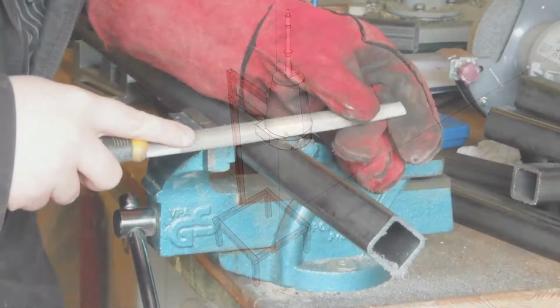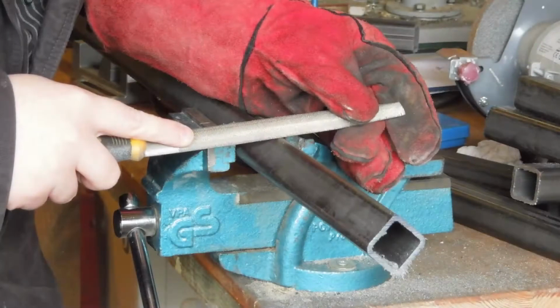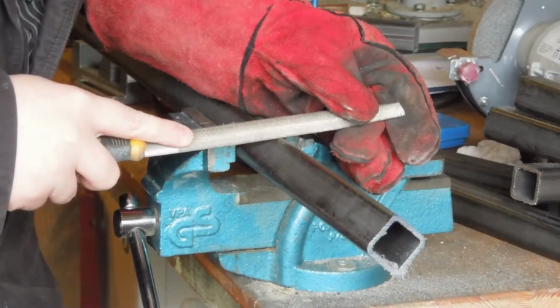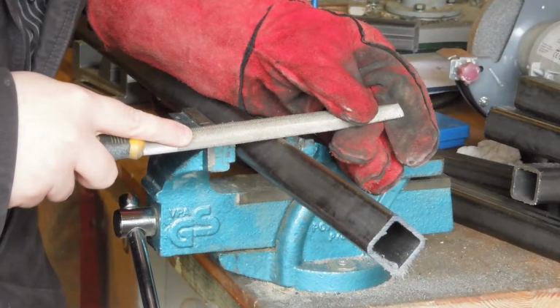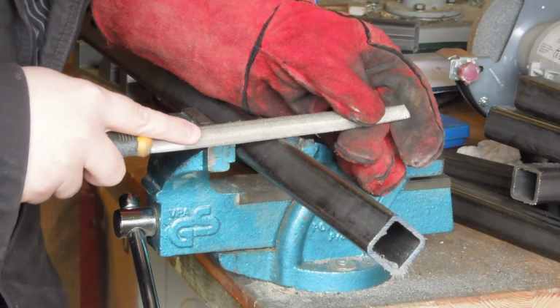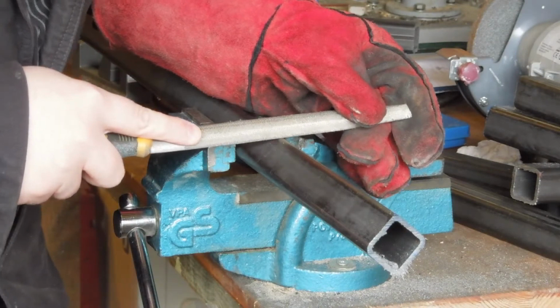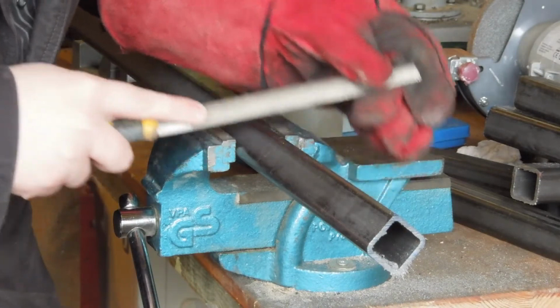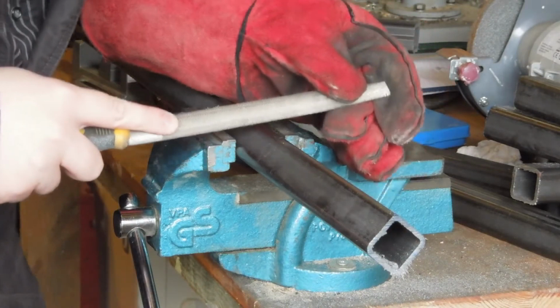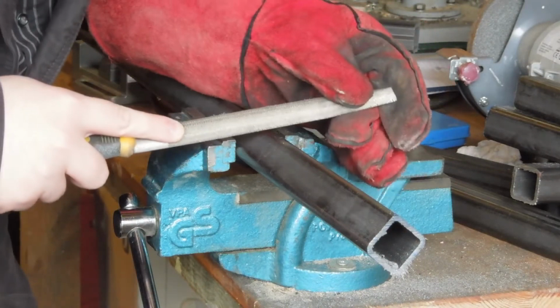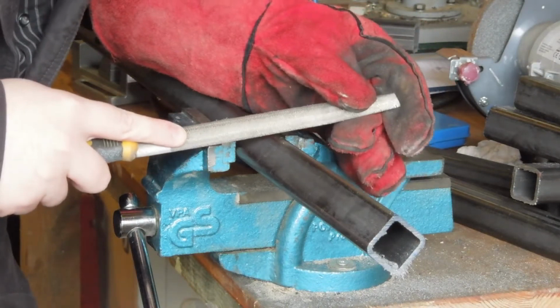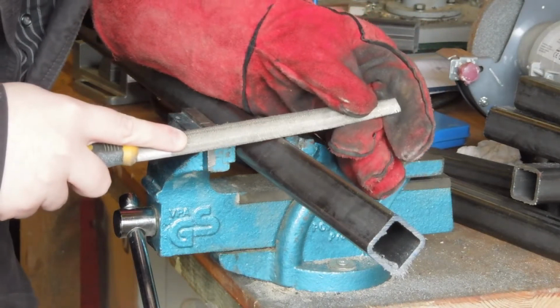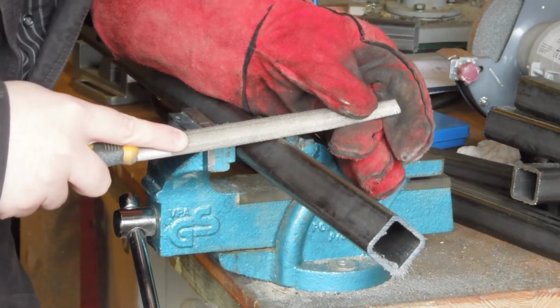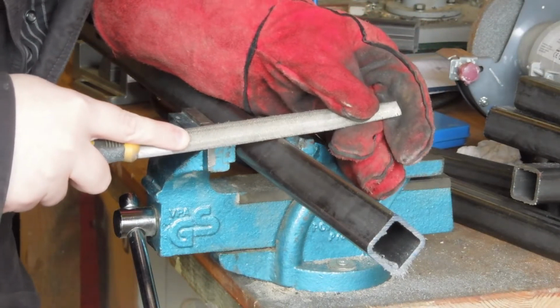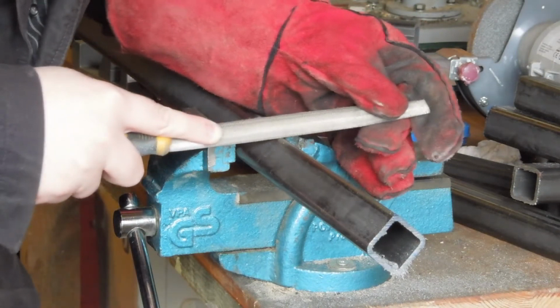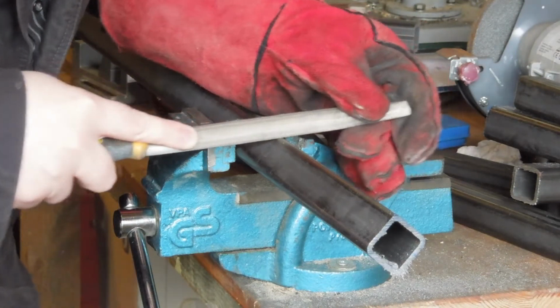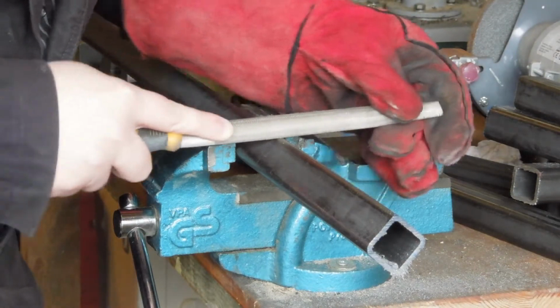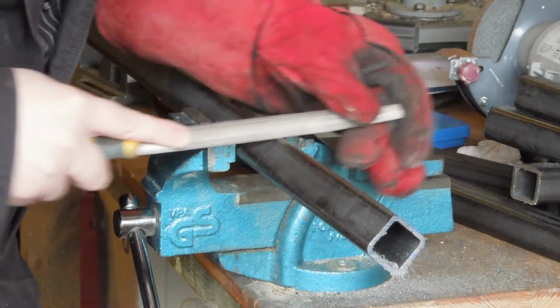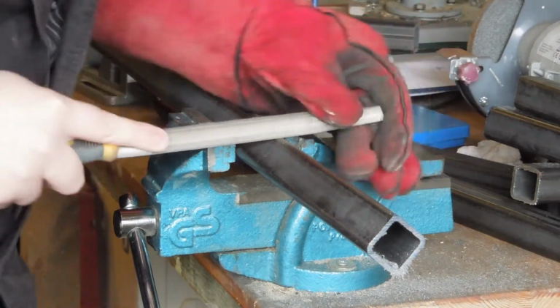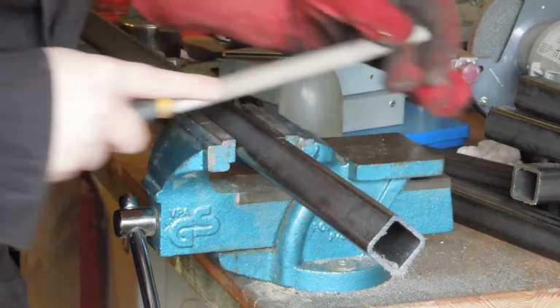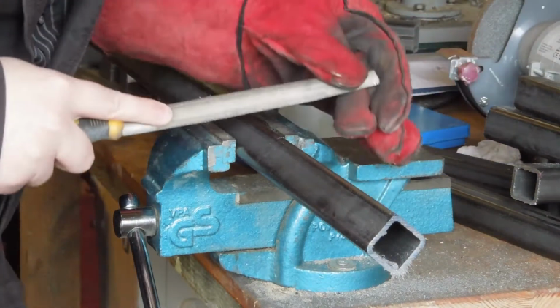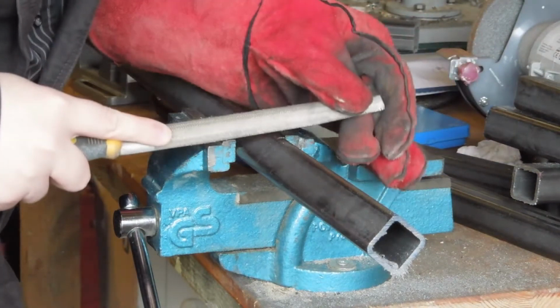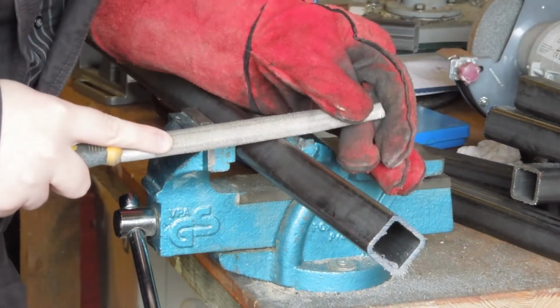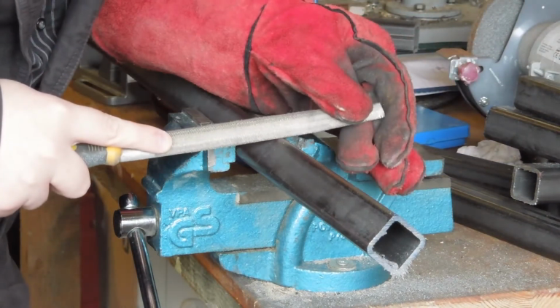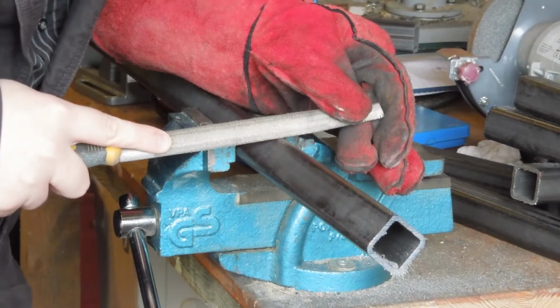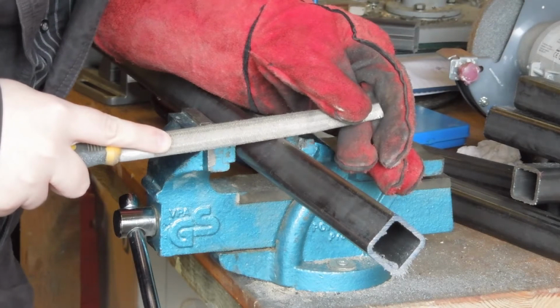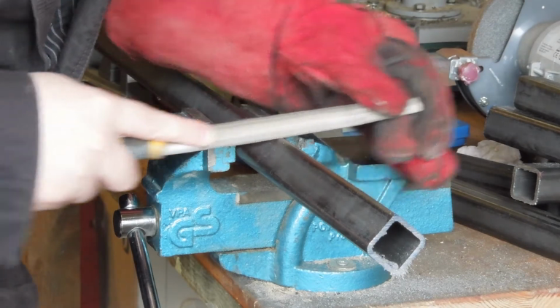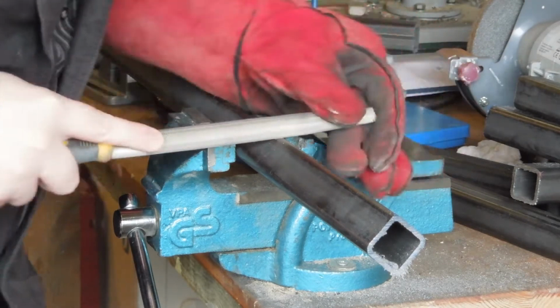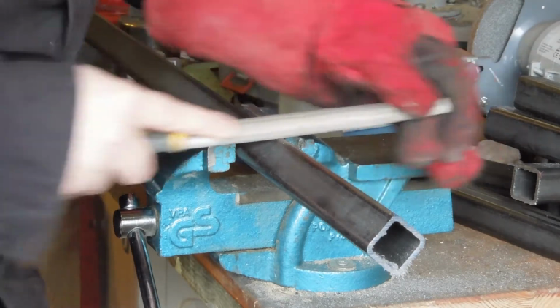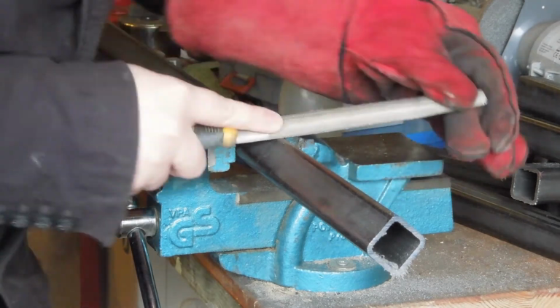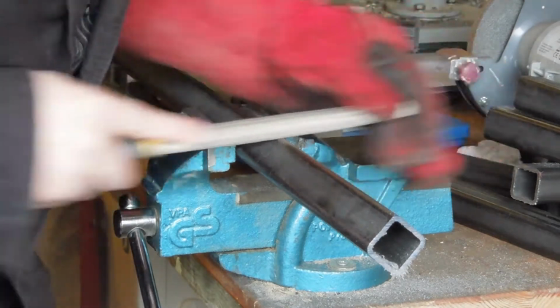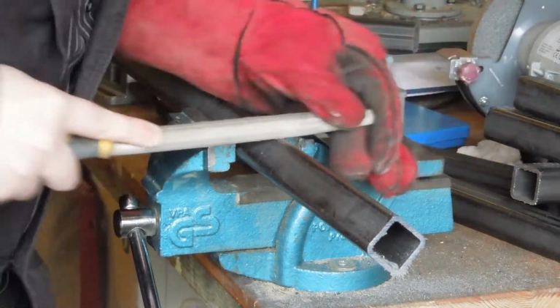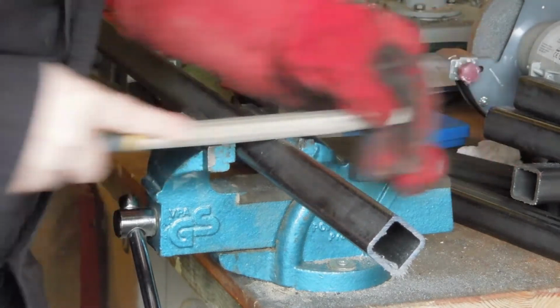First the steel tubing is measured out and cut to length. I'm using a file to make a bit of a groove to stop the hacksaw from skipping about on the surface when the cut is started.